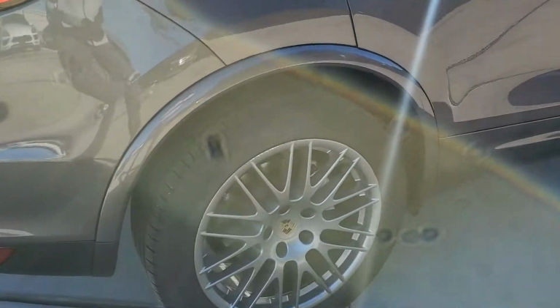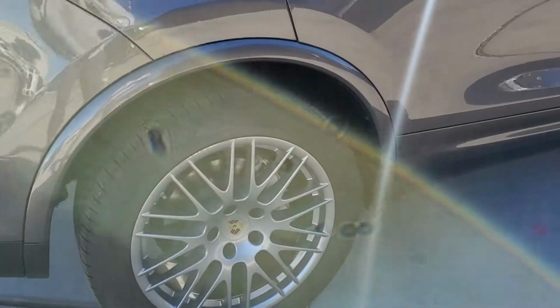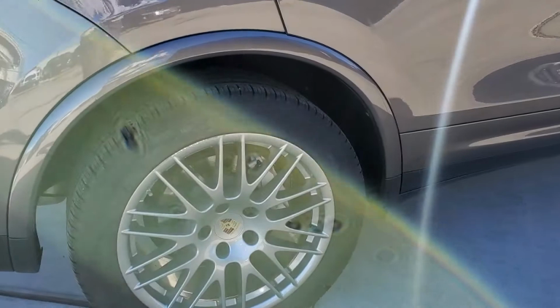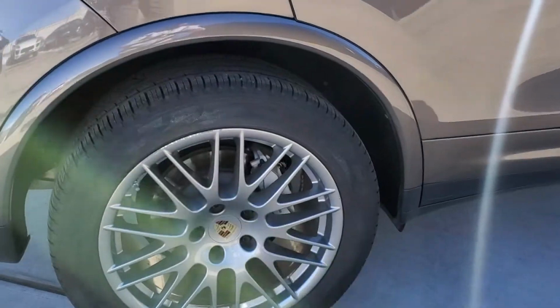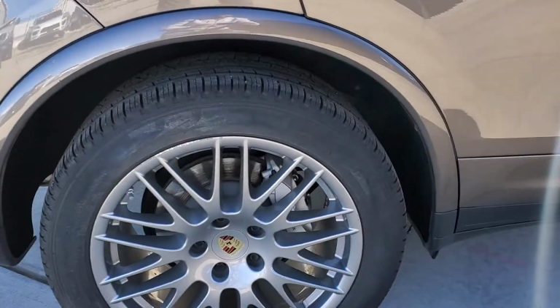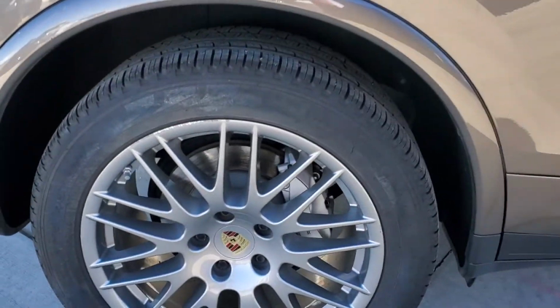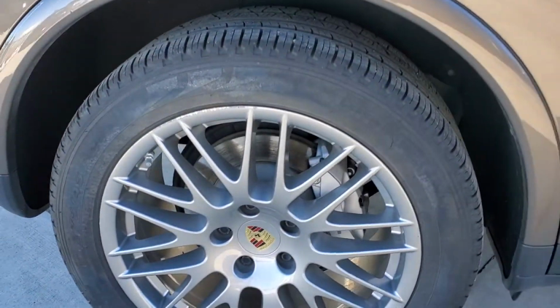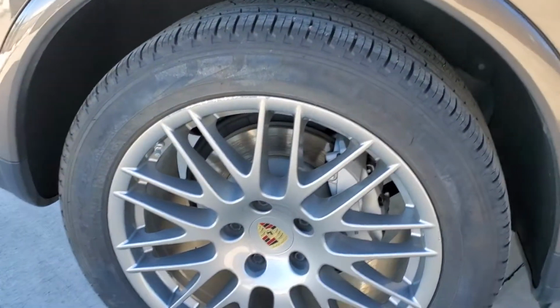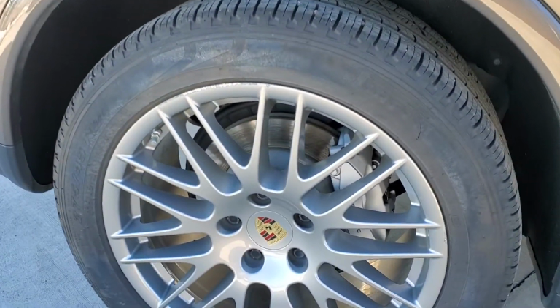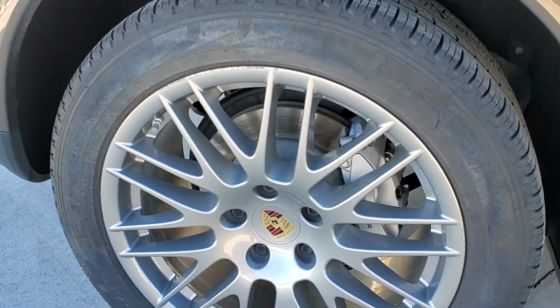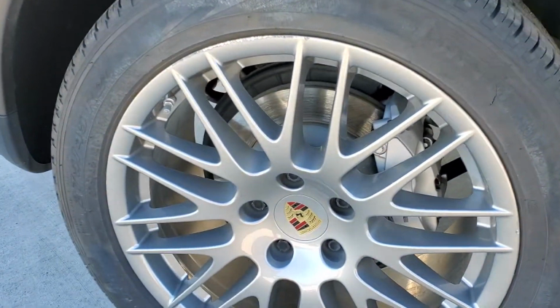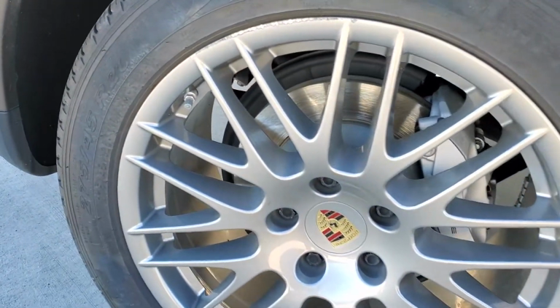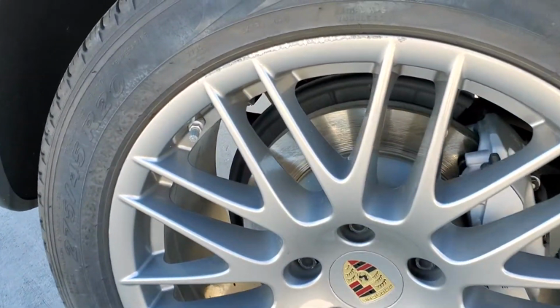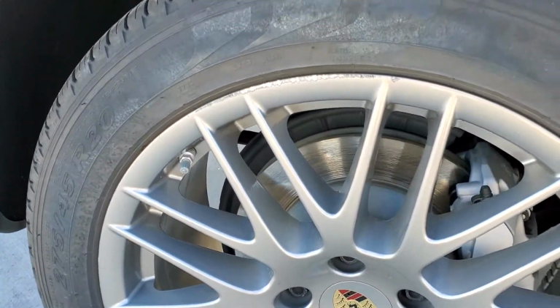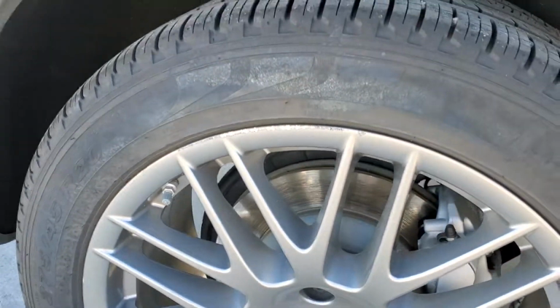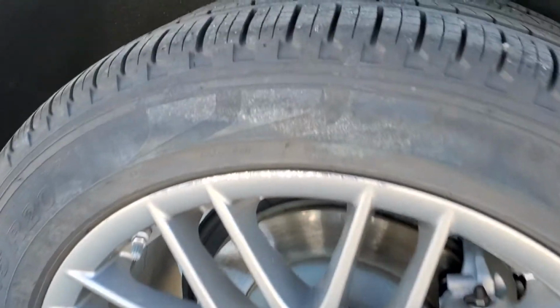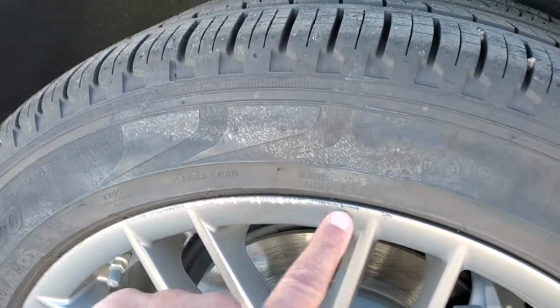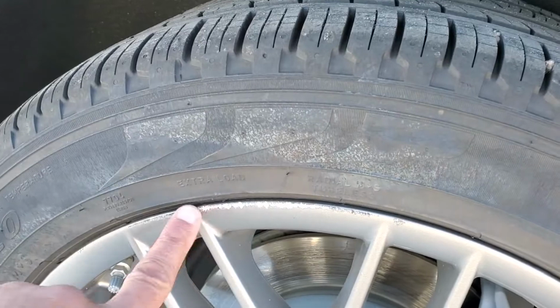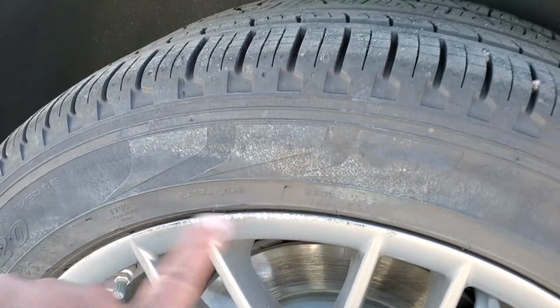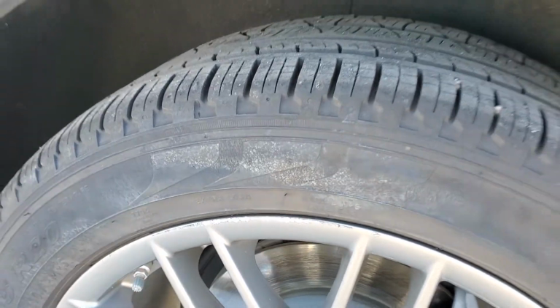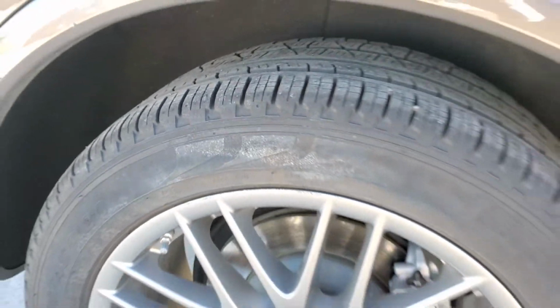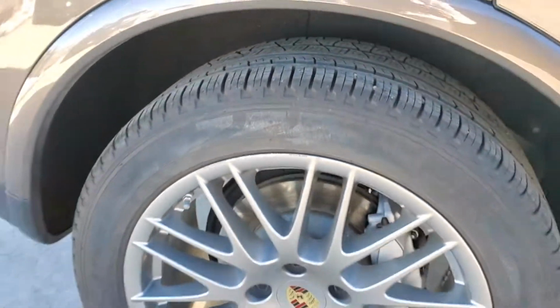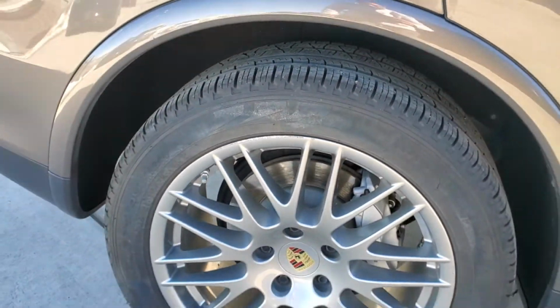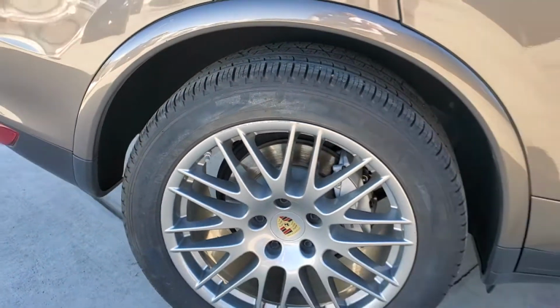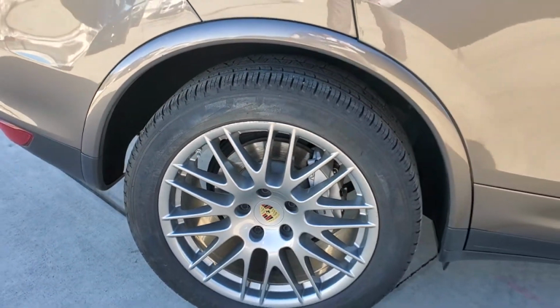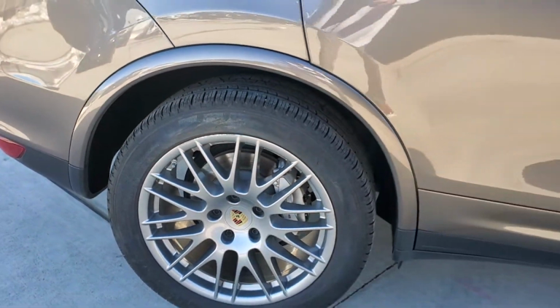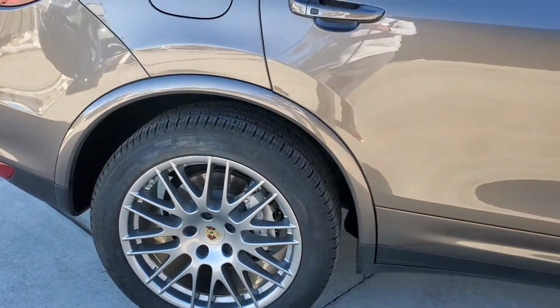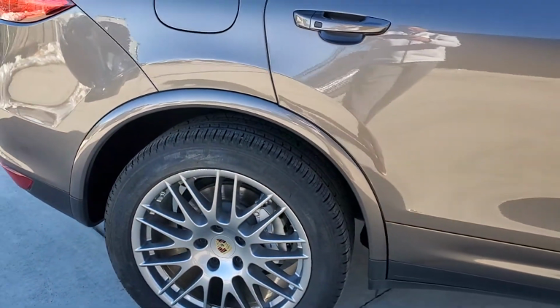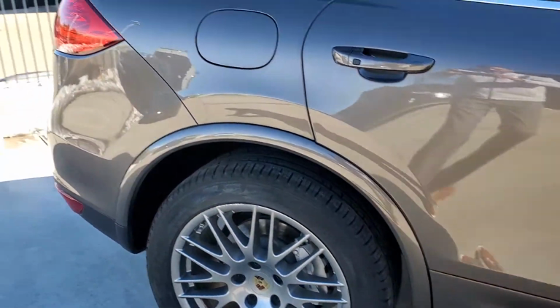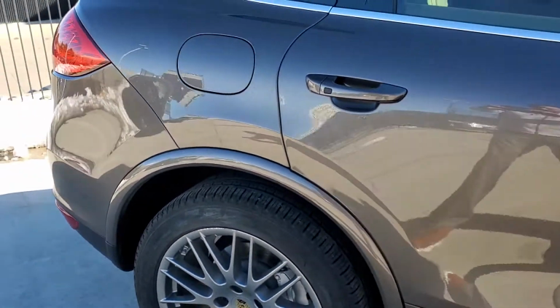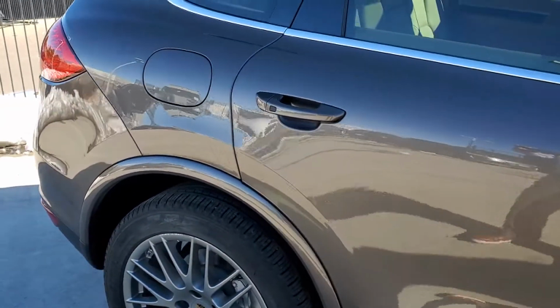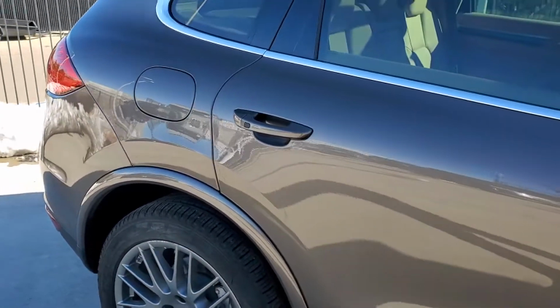Wheels are in pretty good shape. These are the 20-inch RS Spyder wheels. The rear on both sides have a little bit of a rash on them, and that's something that we'll take care of.